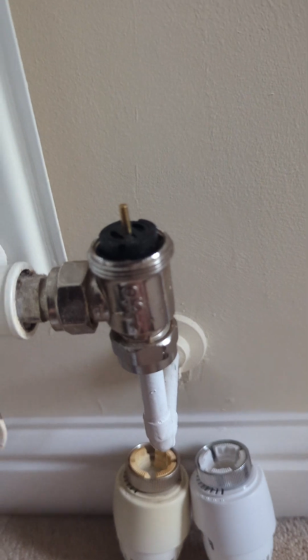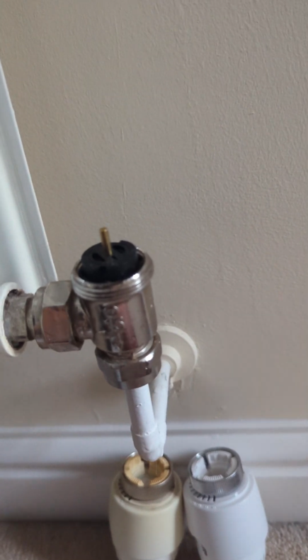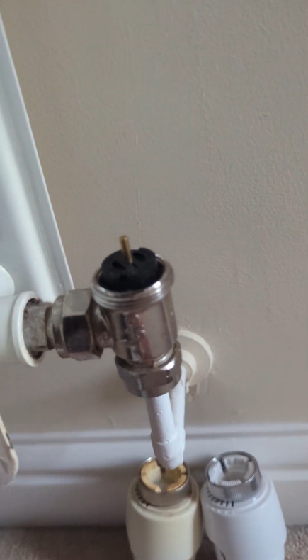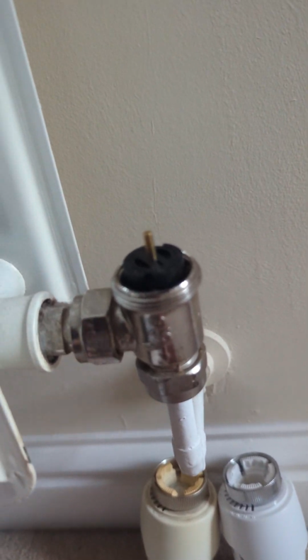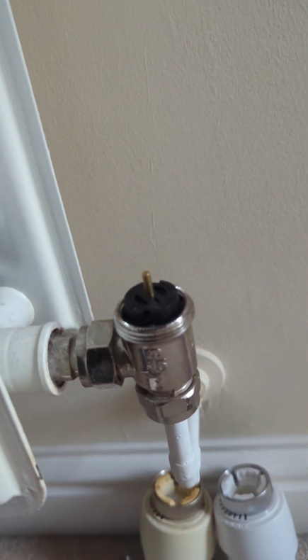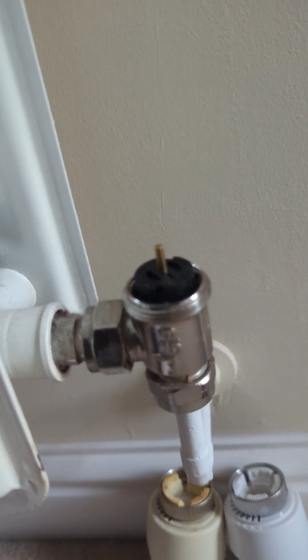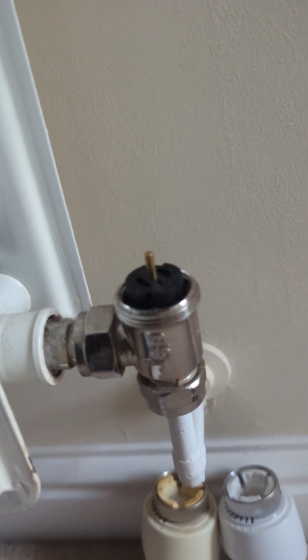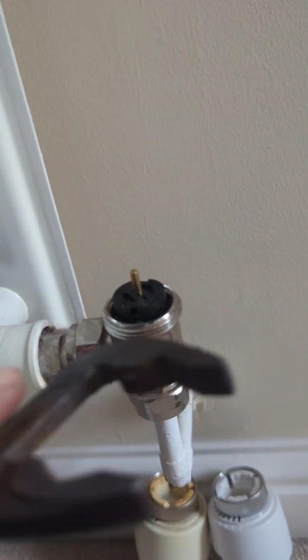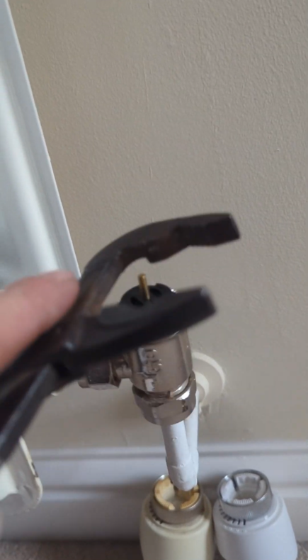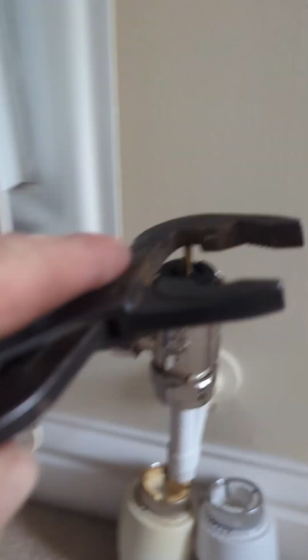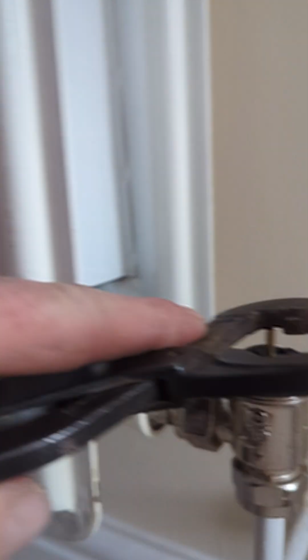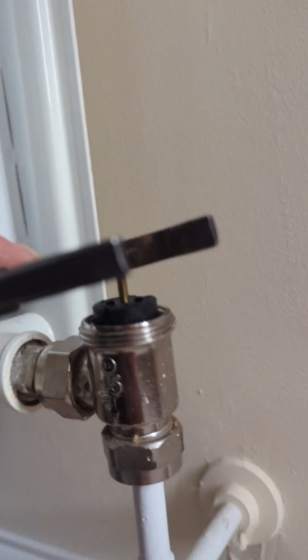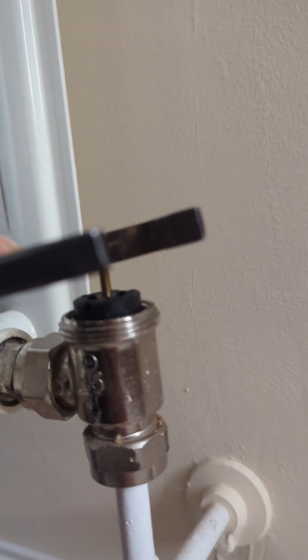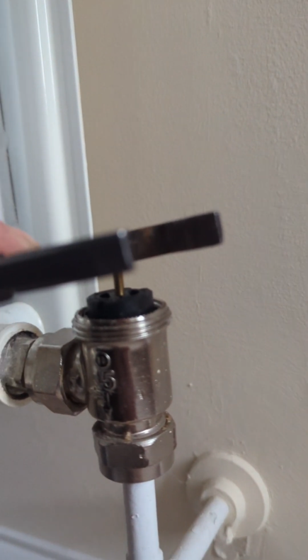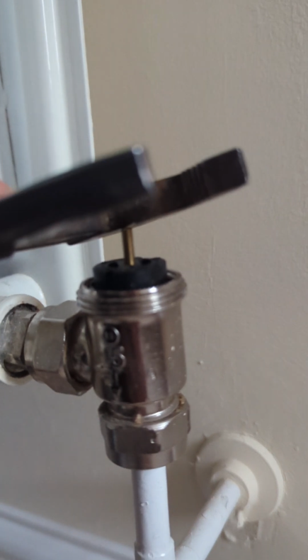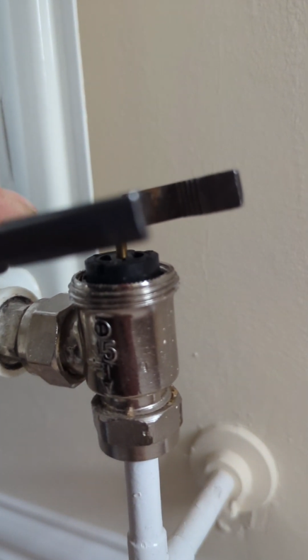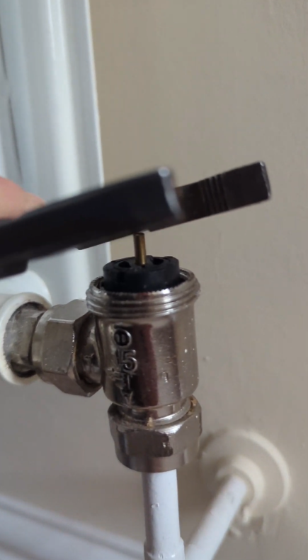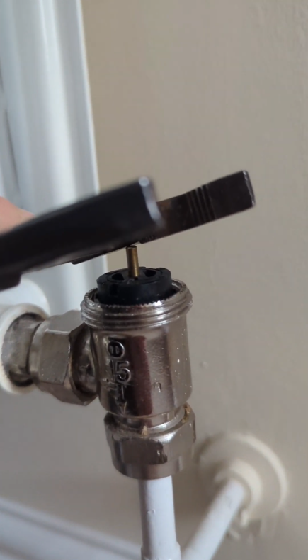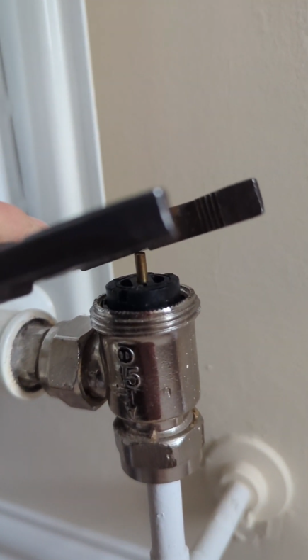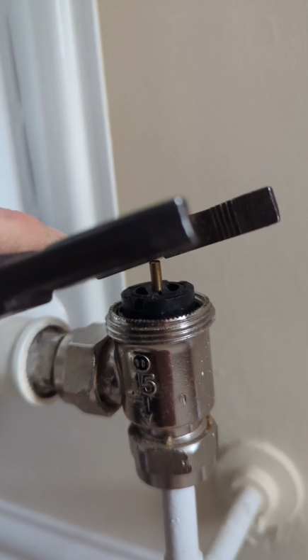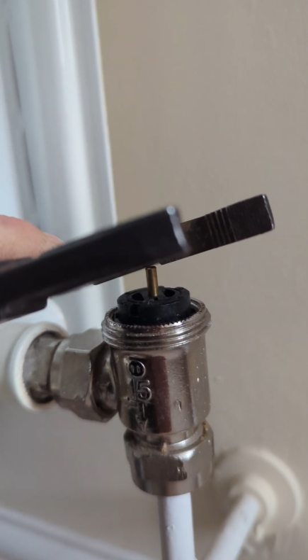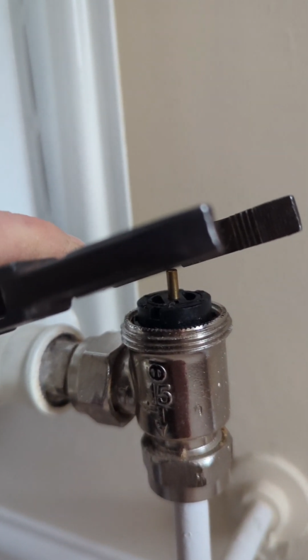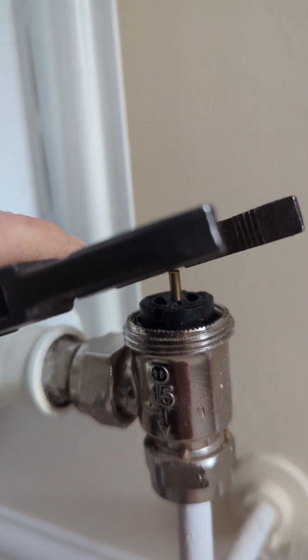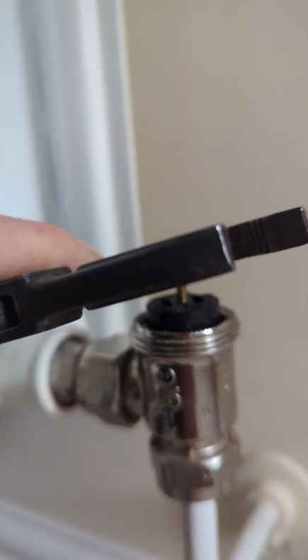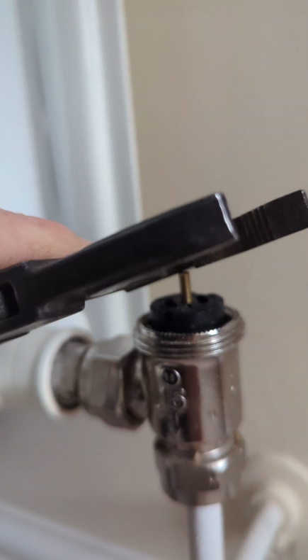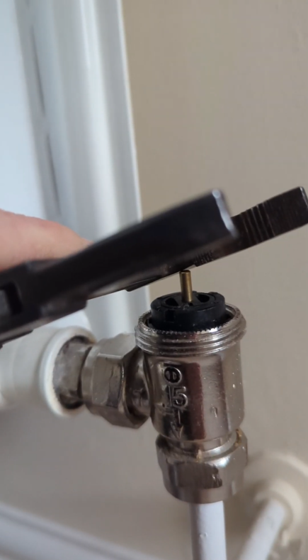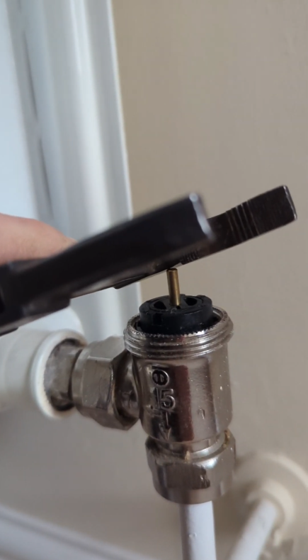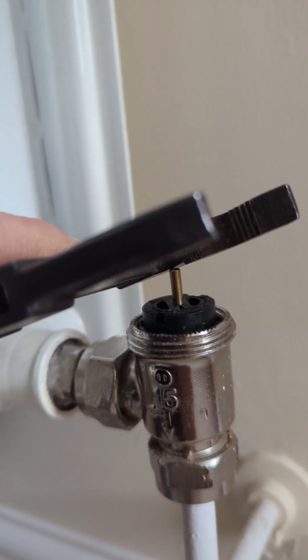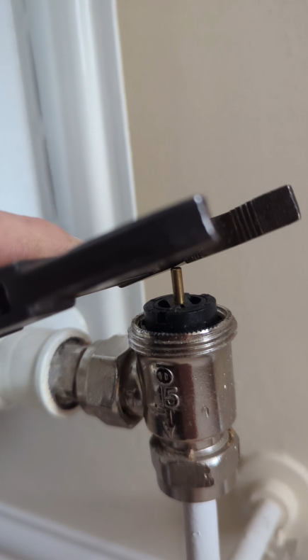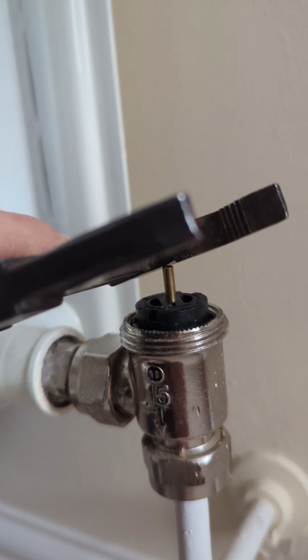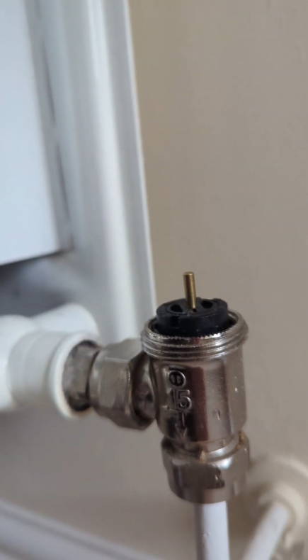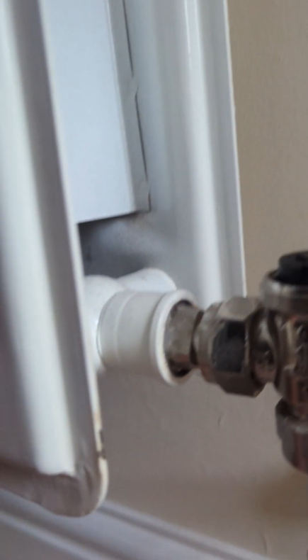So, how the radiator valve works: there's a pin at the top. When the pin is pressed down, it'll stop the water going into the radiator. When the pin is up, it'll allow water into the radiator.